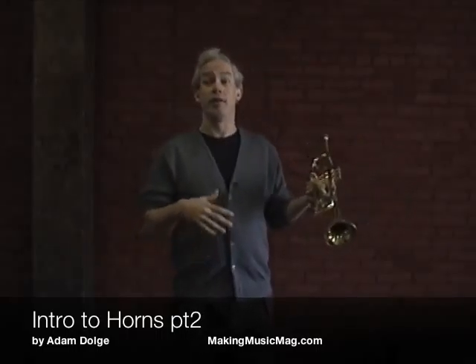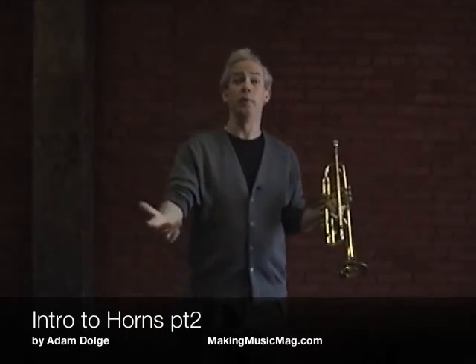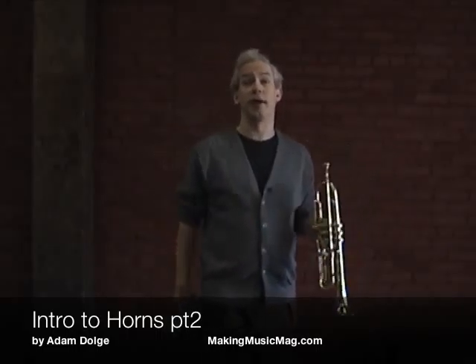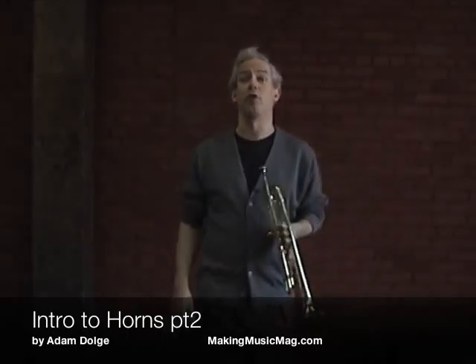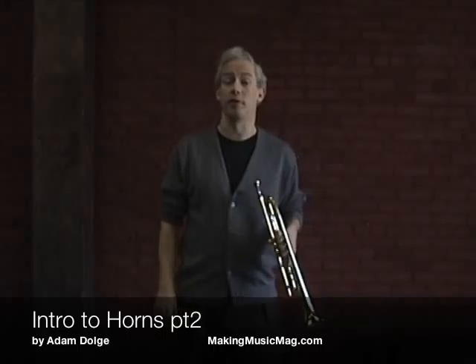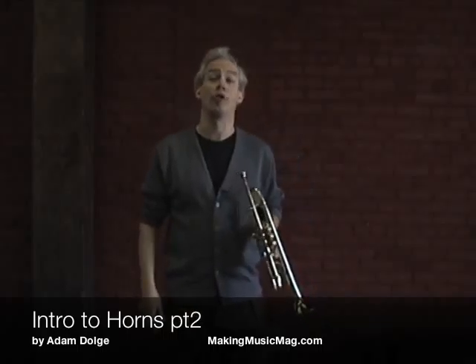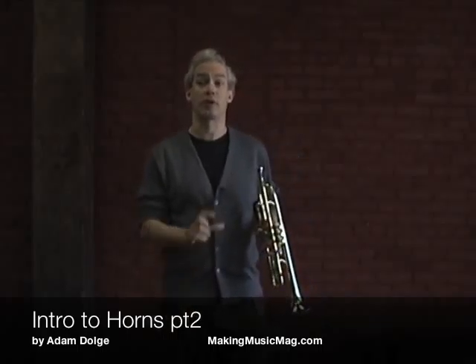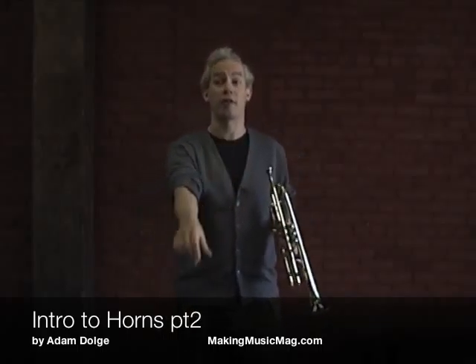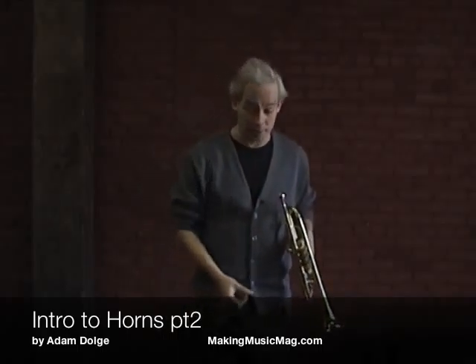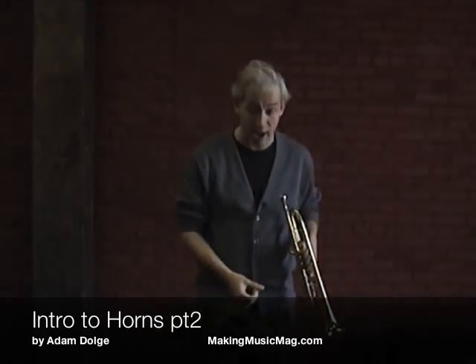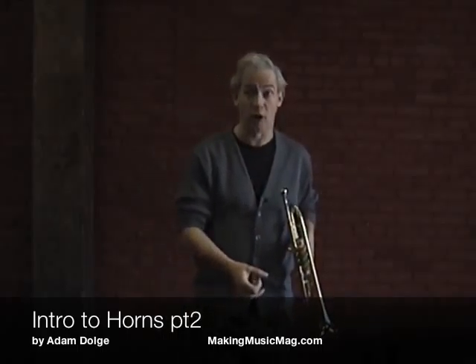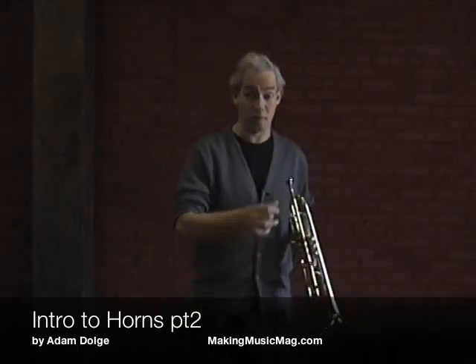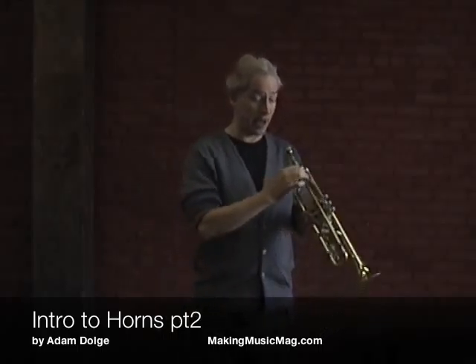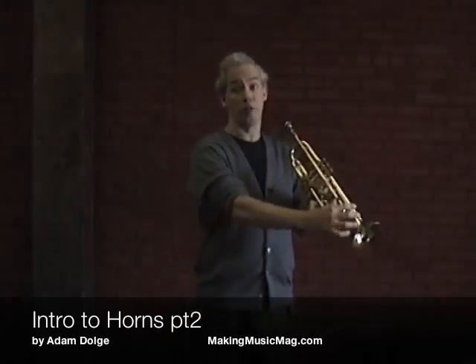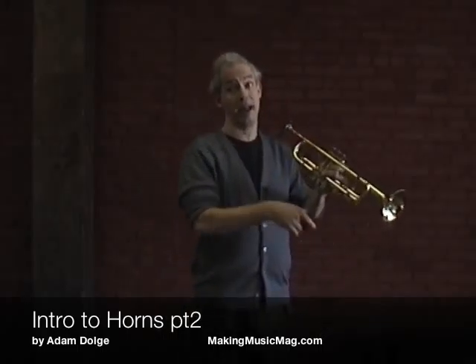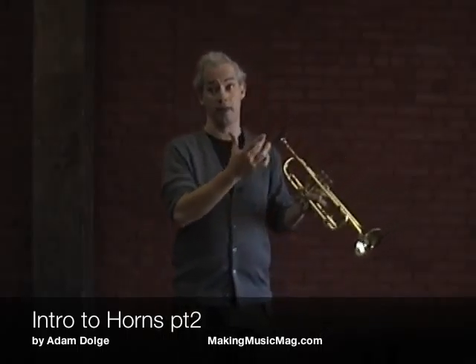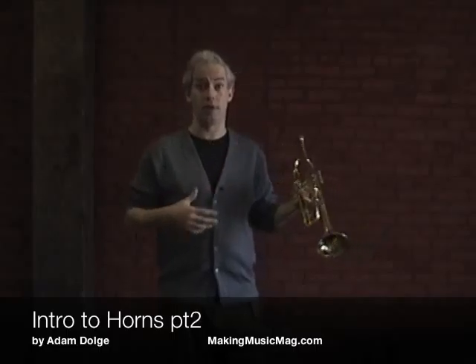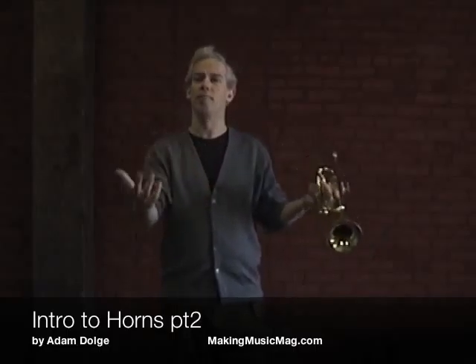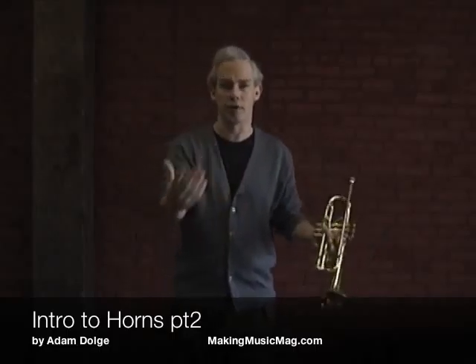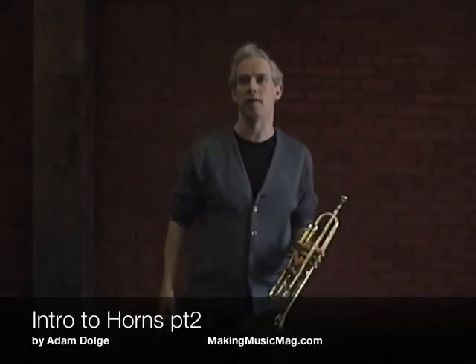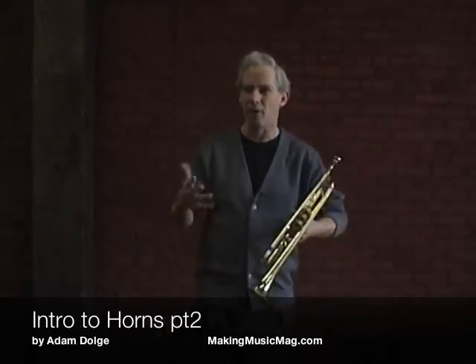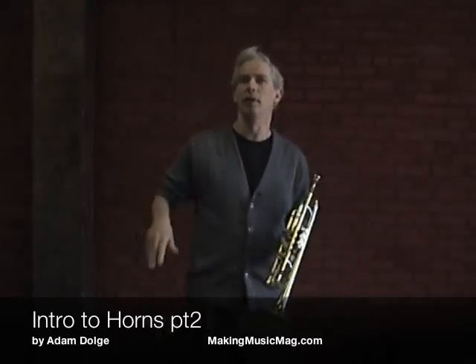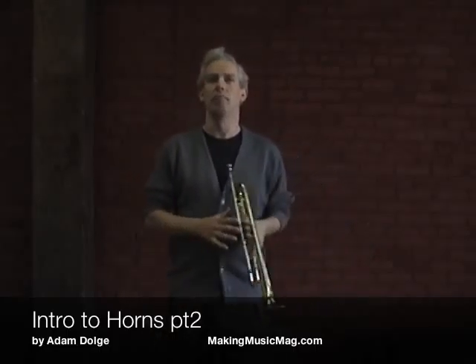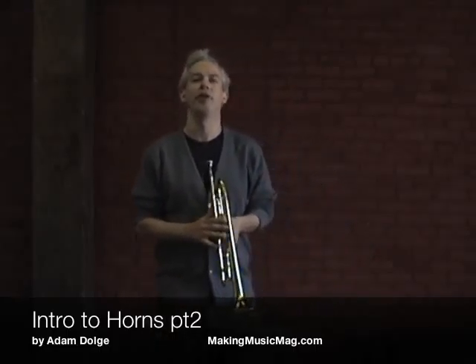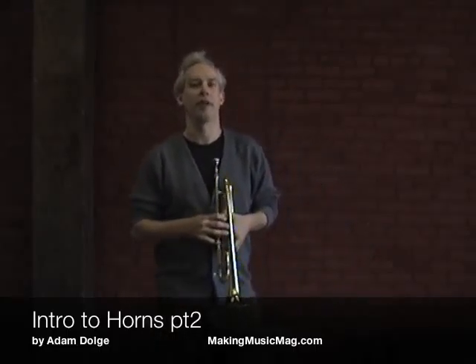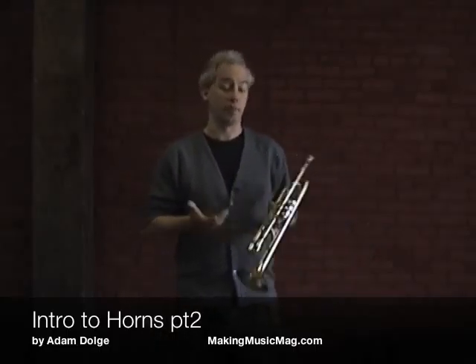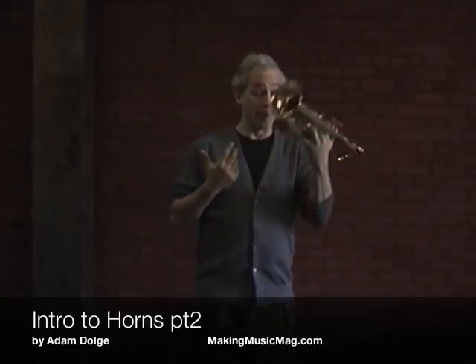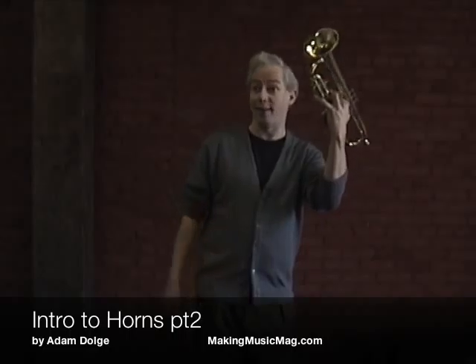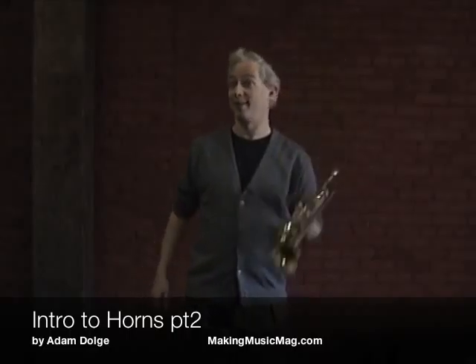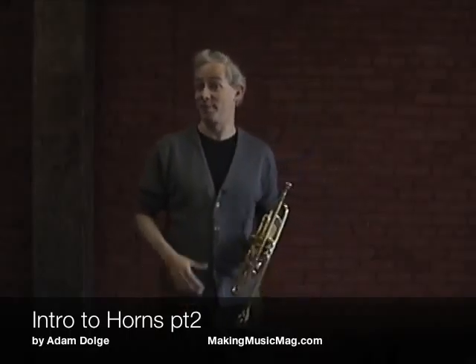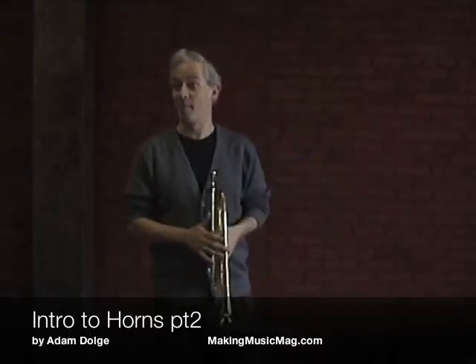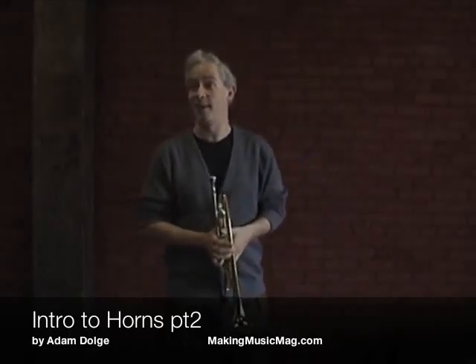Then tubas and French horns and flugelhorns, which are conical, which means they gradually get larger from the beginning all the way to the end. So they're mellow and they sound a little bit prettier in a sense. But I like the brightness of trumpets and trombones myself.